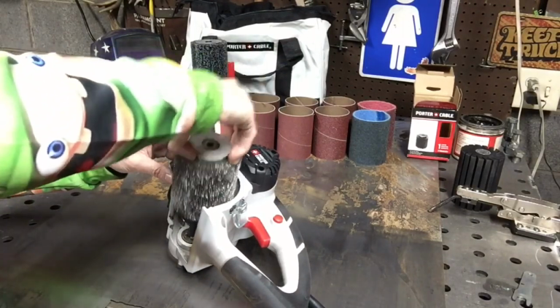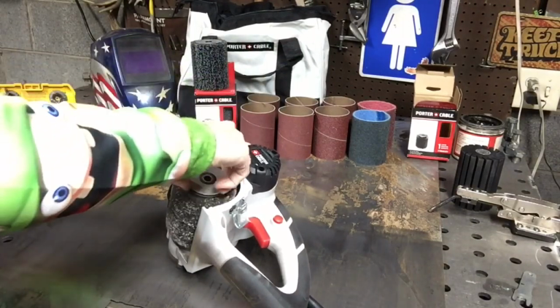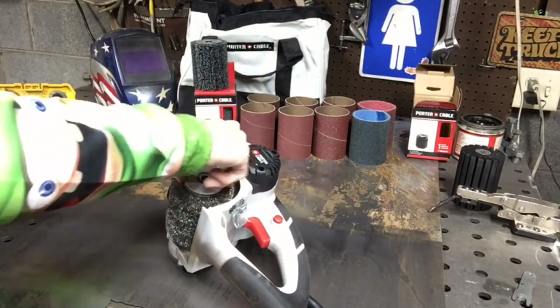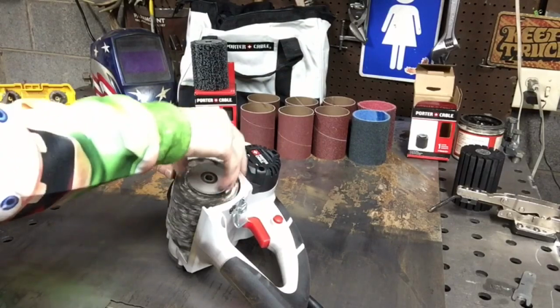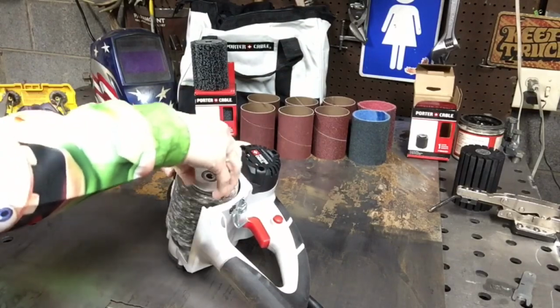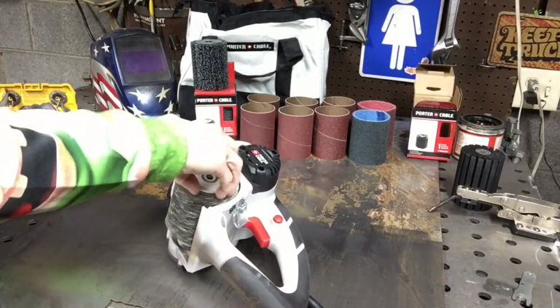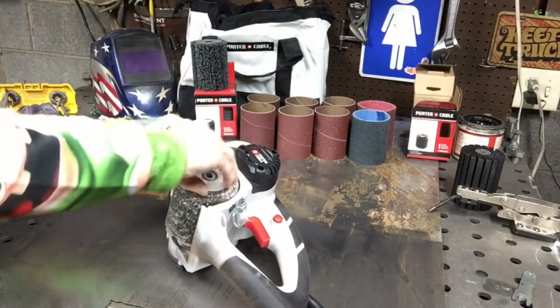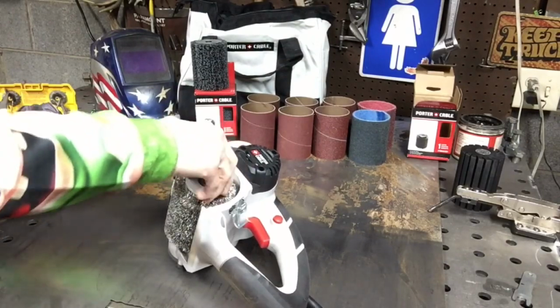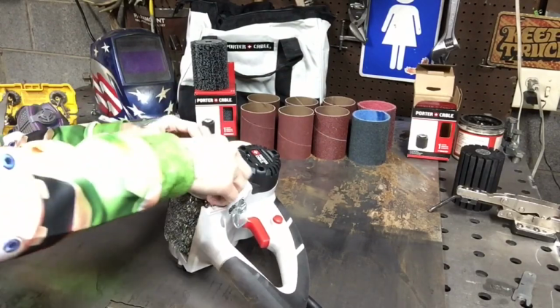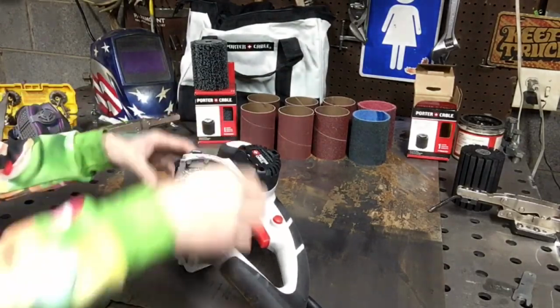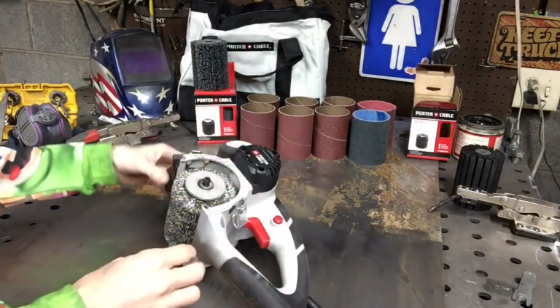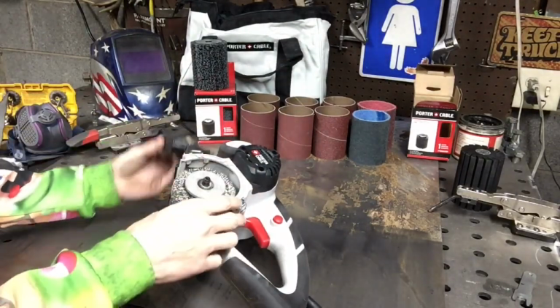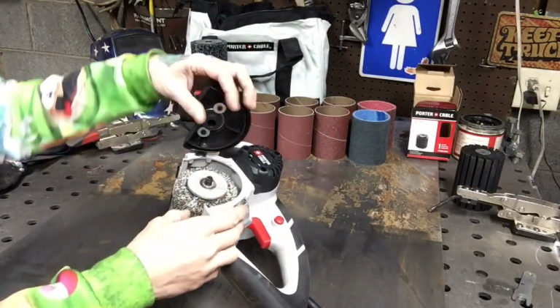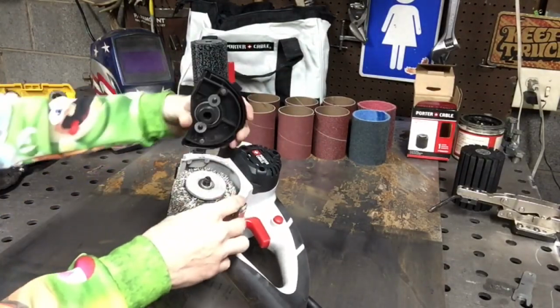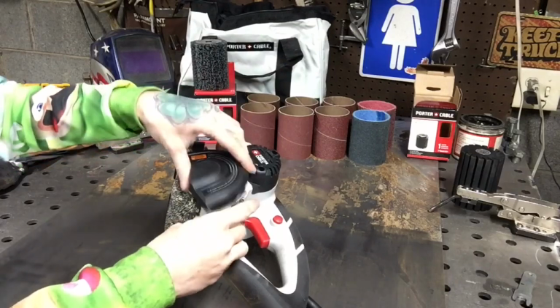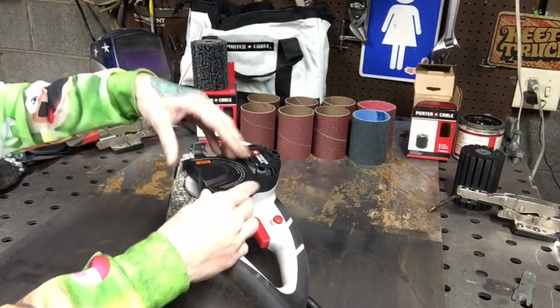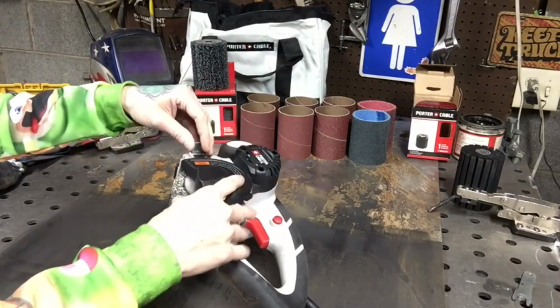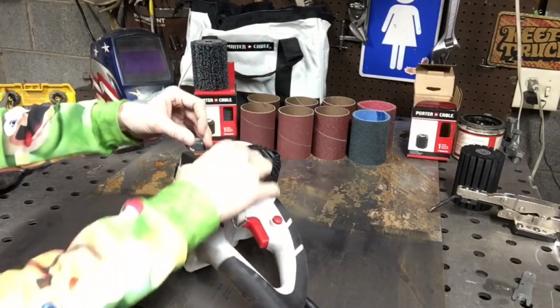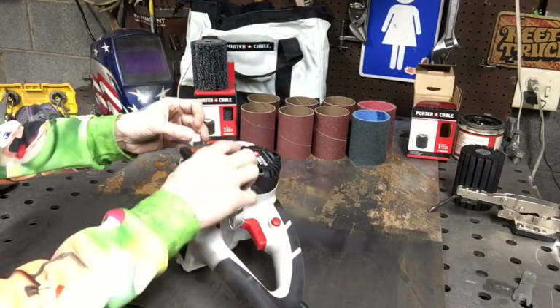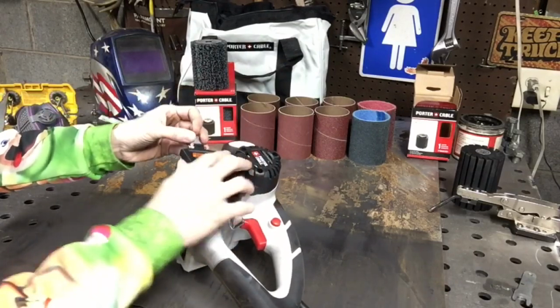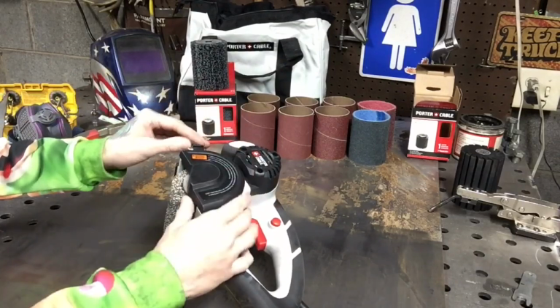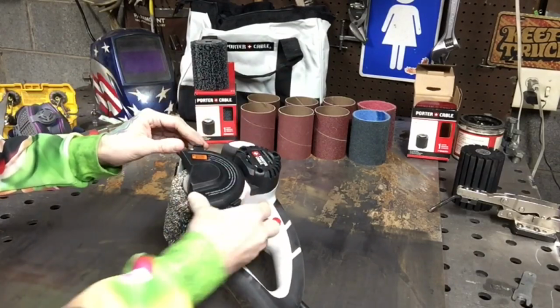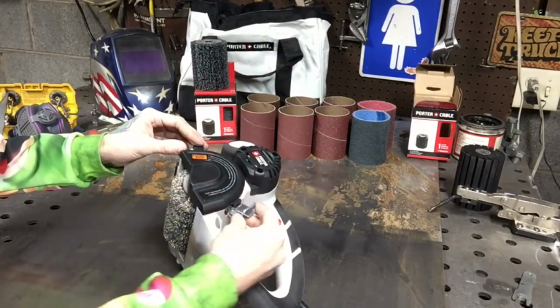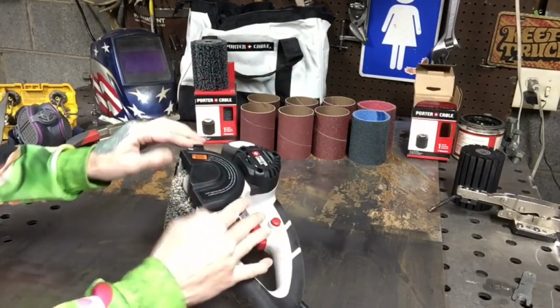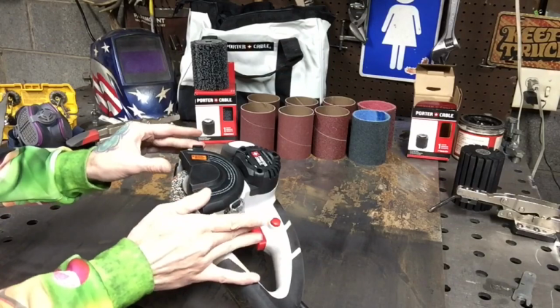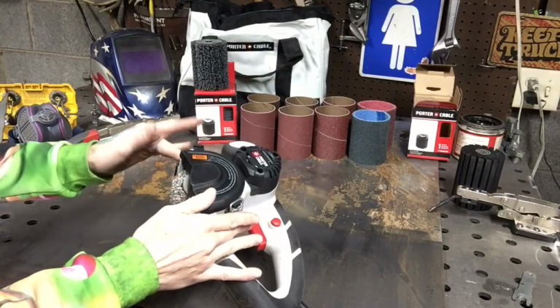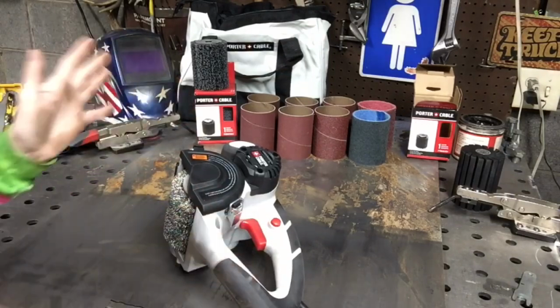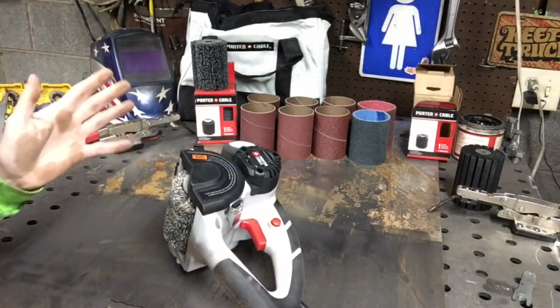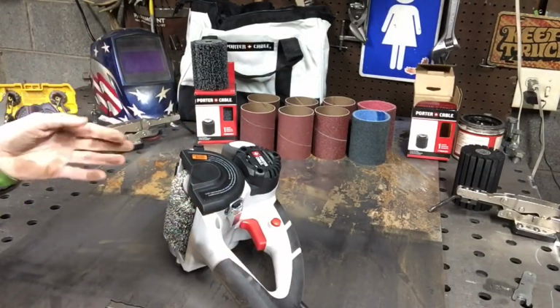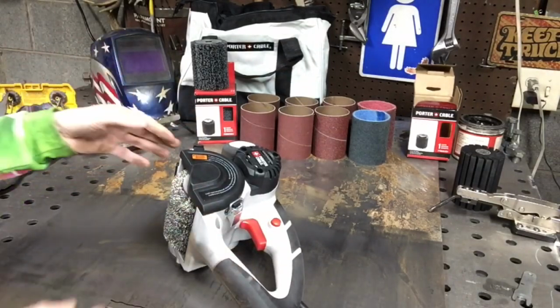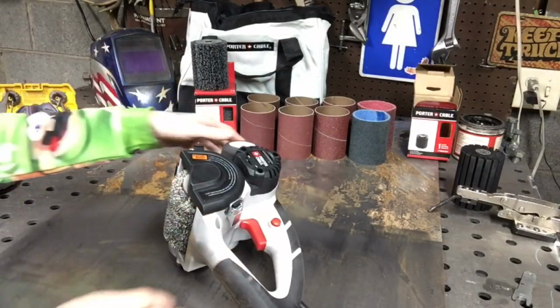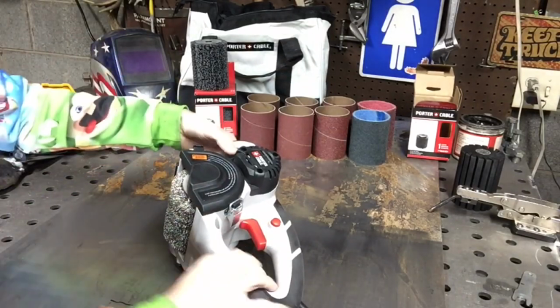It's super easy. You put it on there and plop this over here and lock it down. You really can't get any easier than that for switching stuff up.